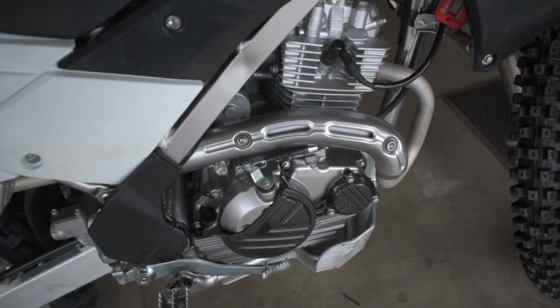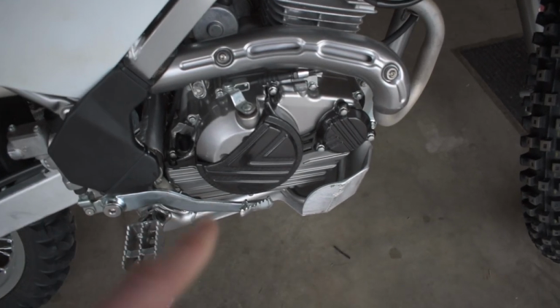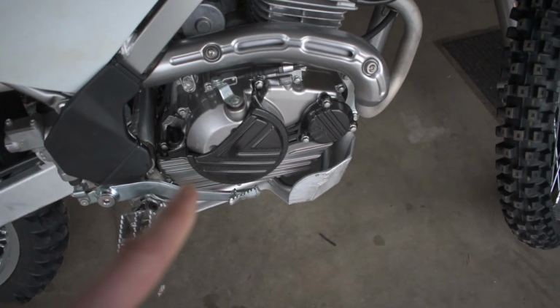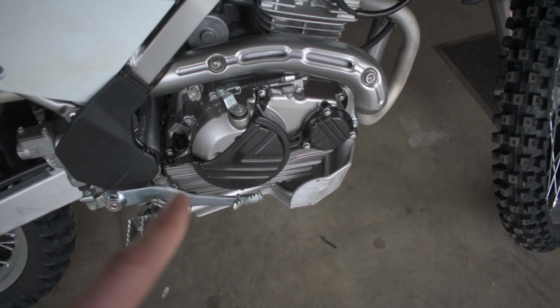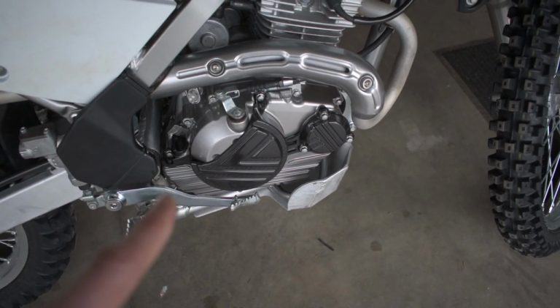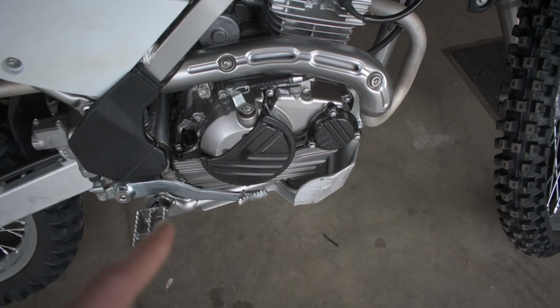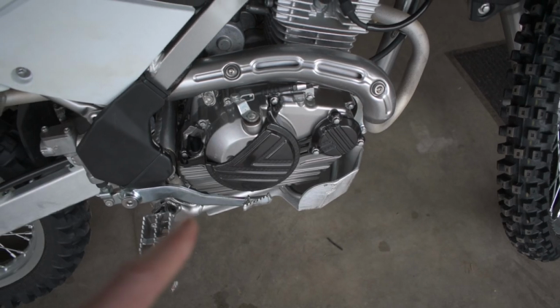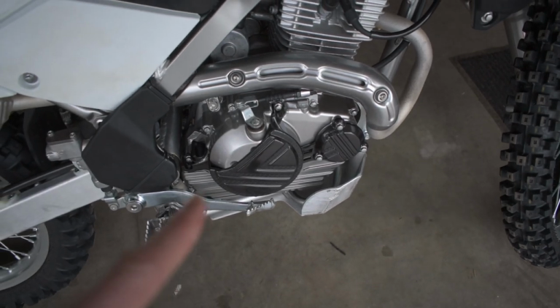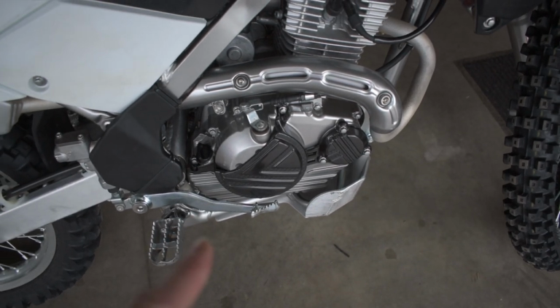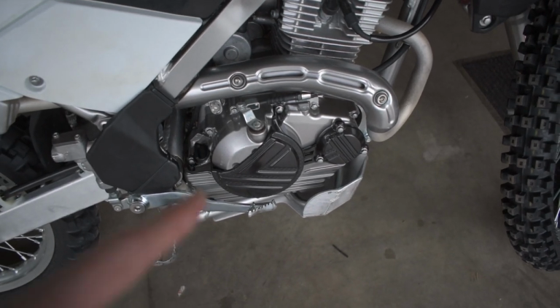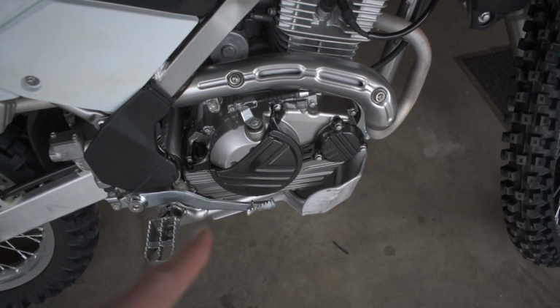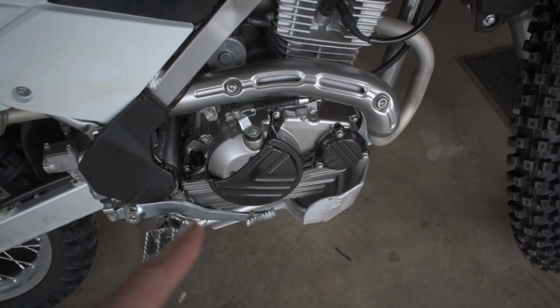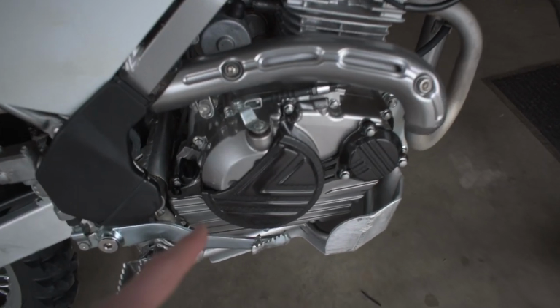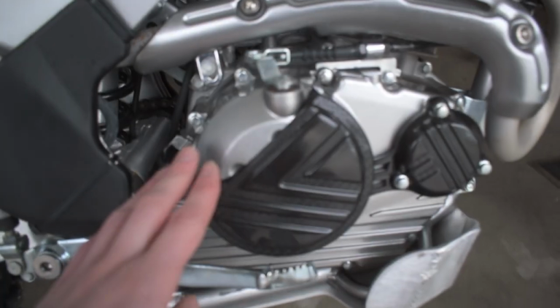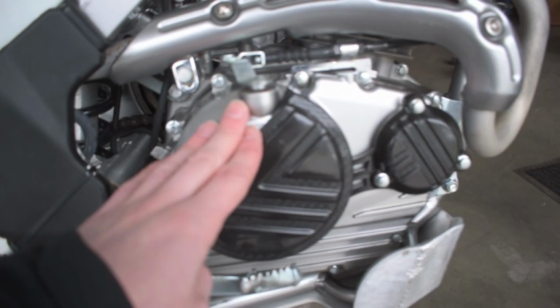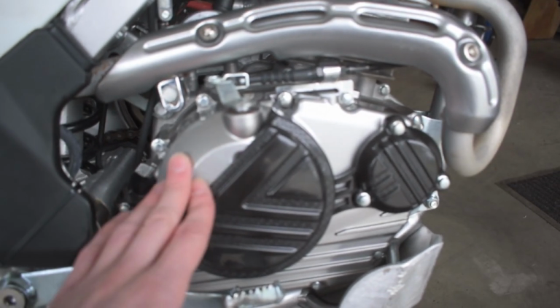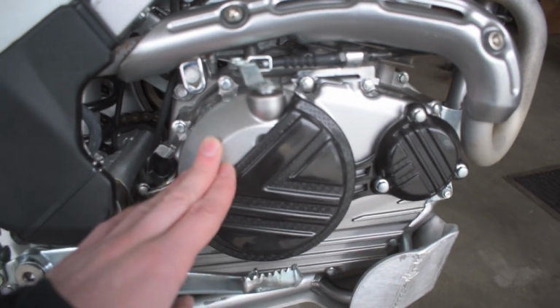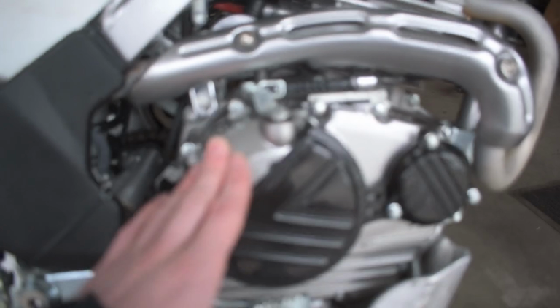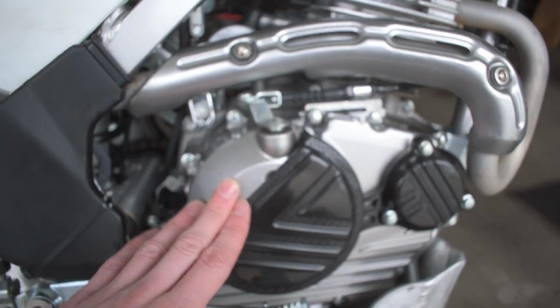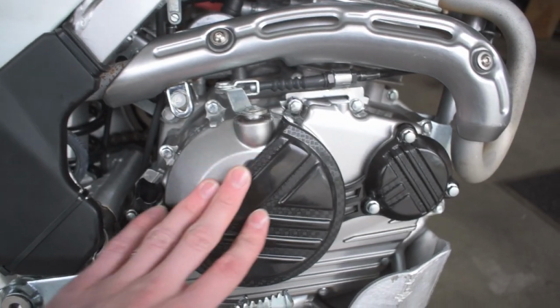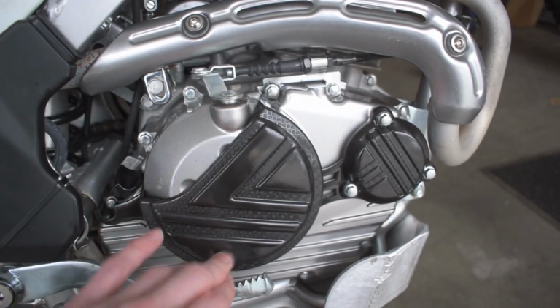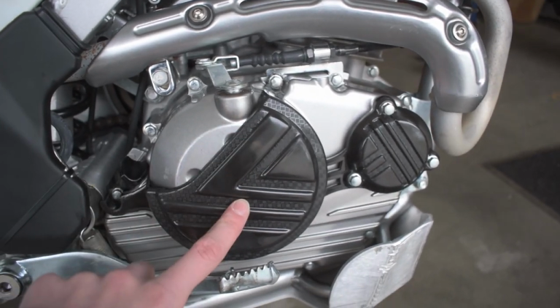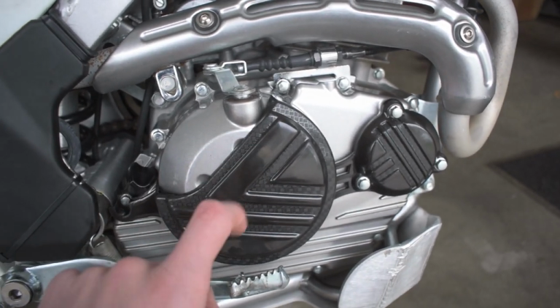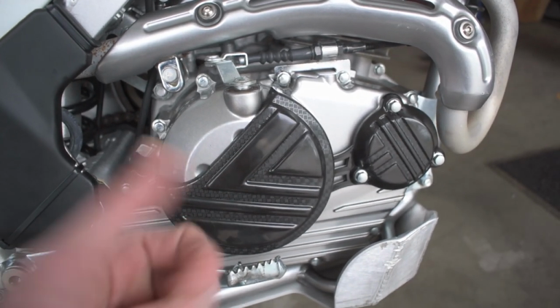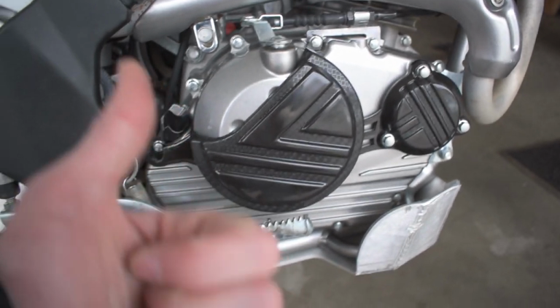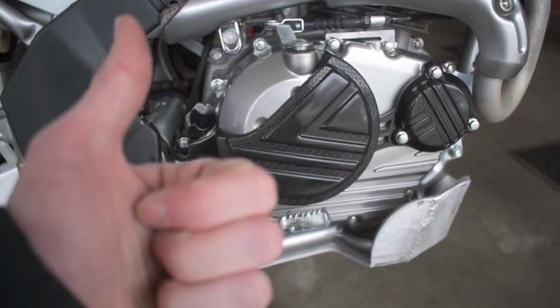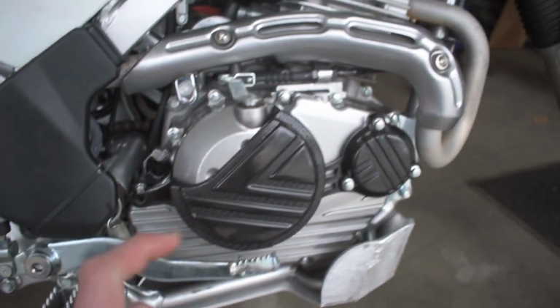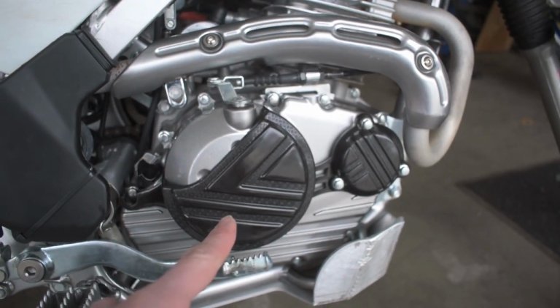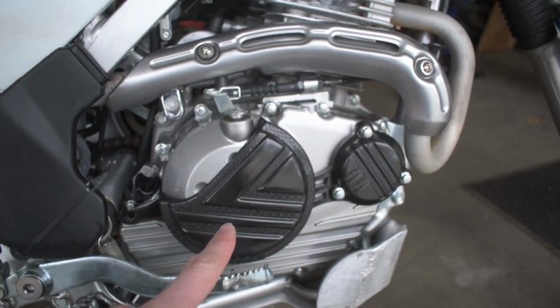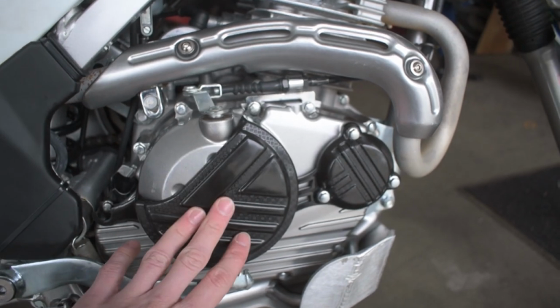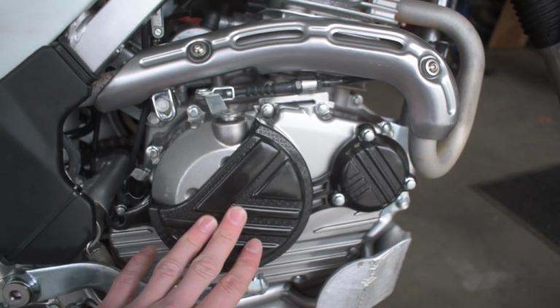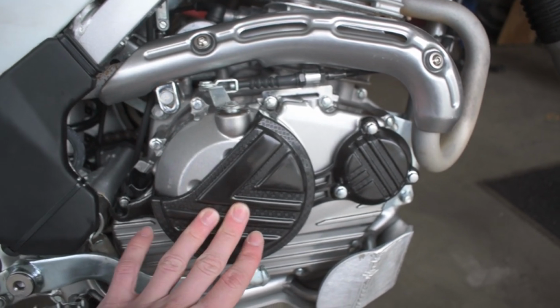These engine plates are super sweet and a must-have if you're out riding enduro. They really do help keep your bike clean from all the scratches on the sides of the engine casing. If you end up dropping your bike, they can help protect your casing so you don't punch a hole through it.